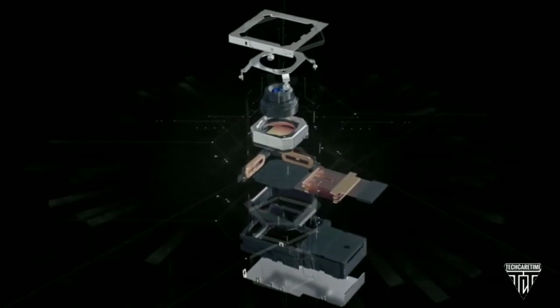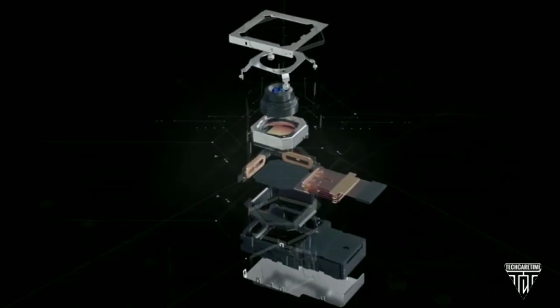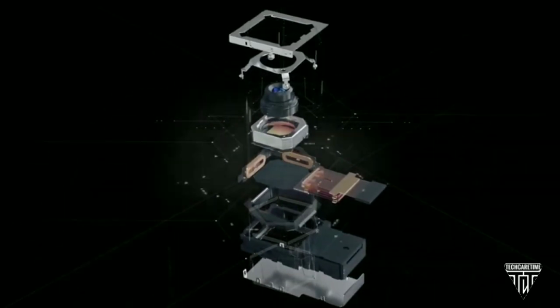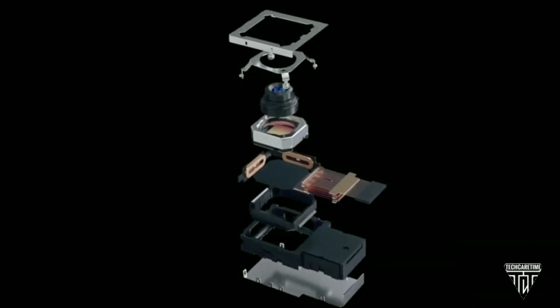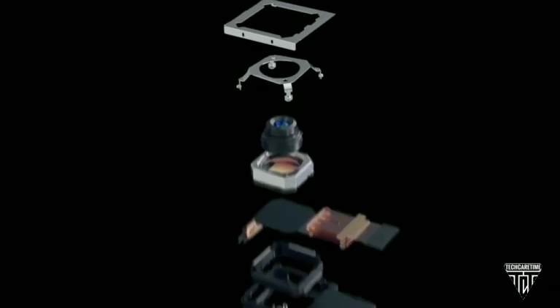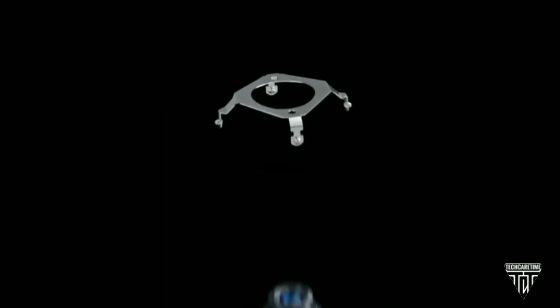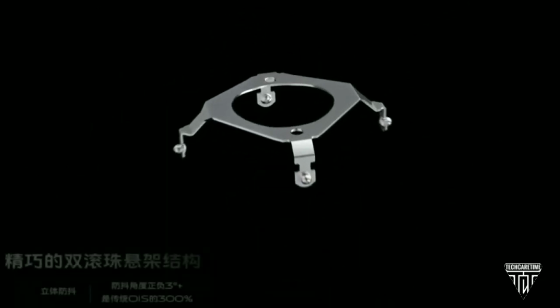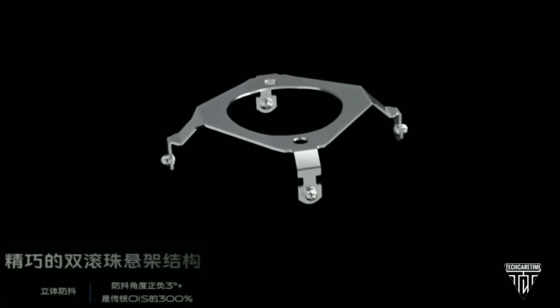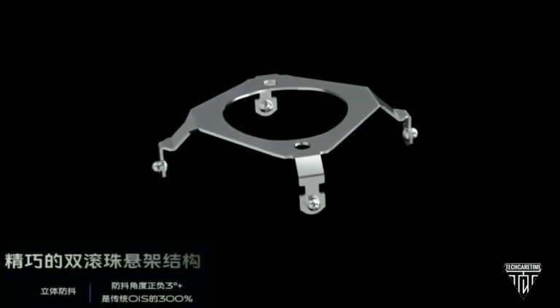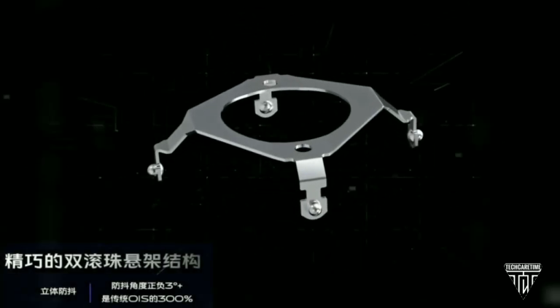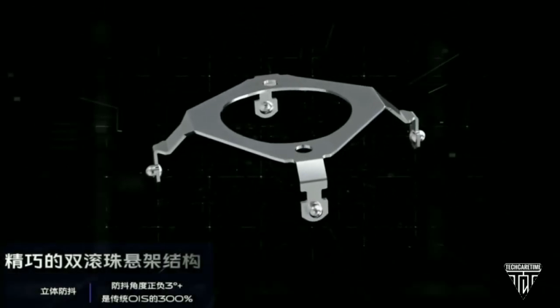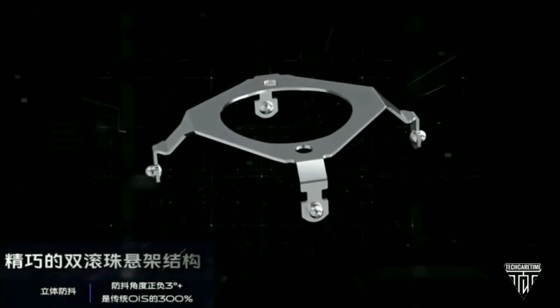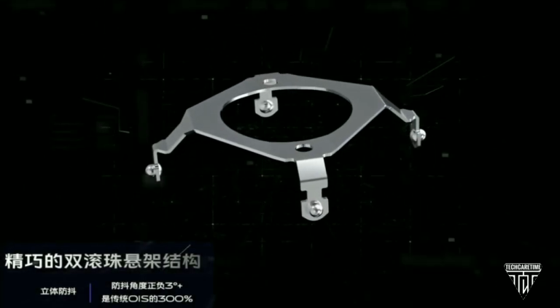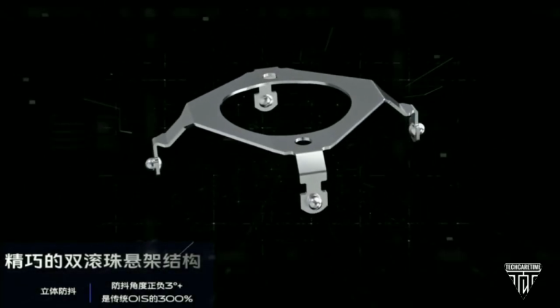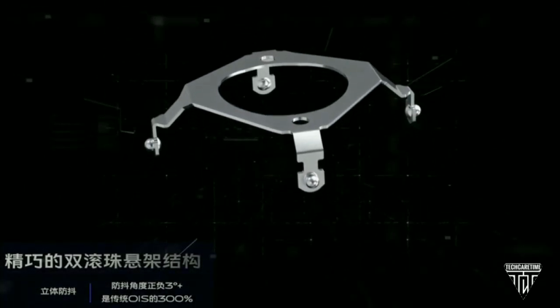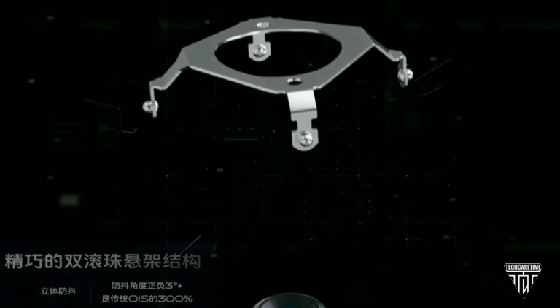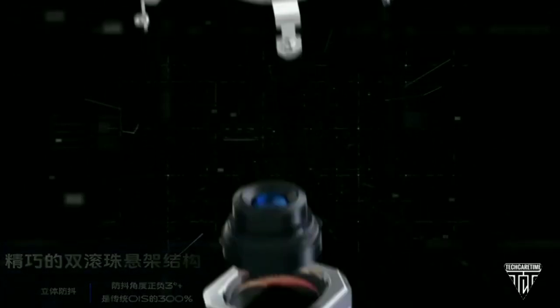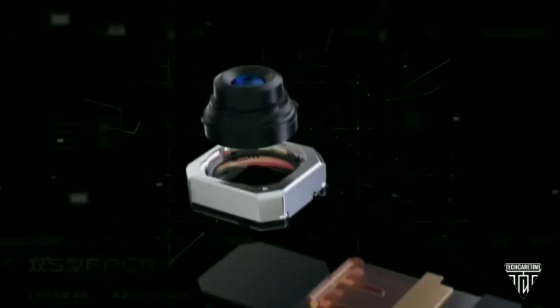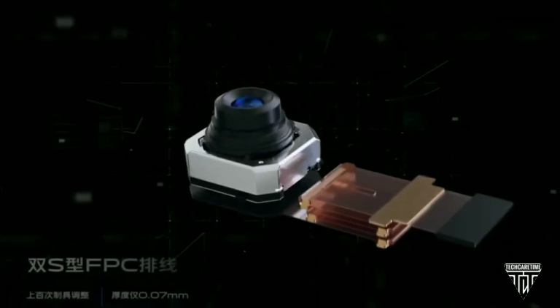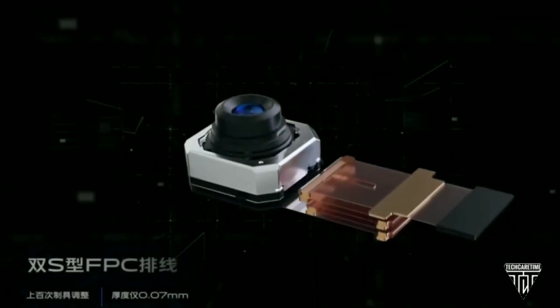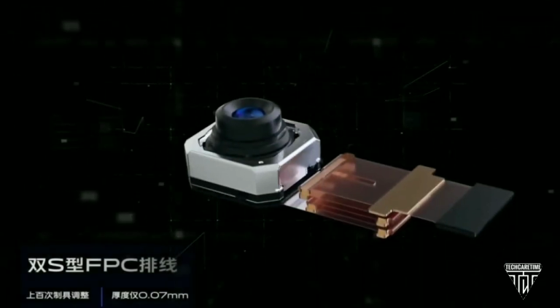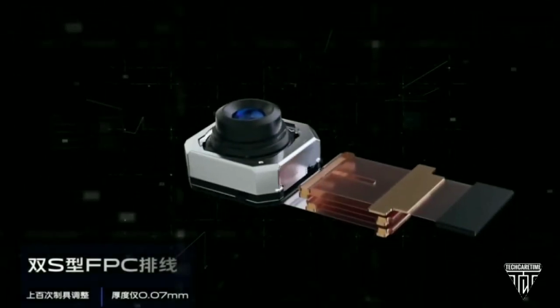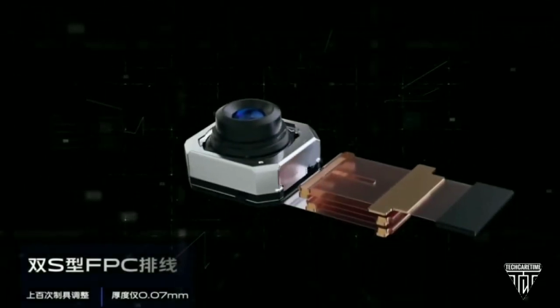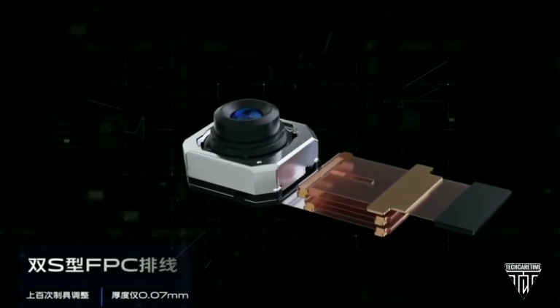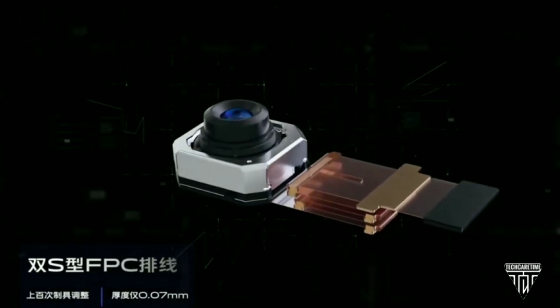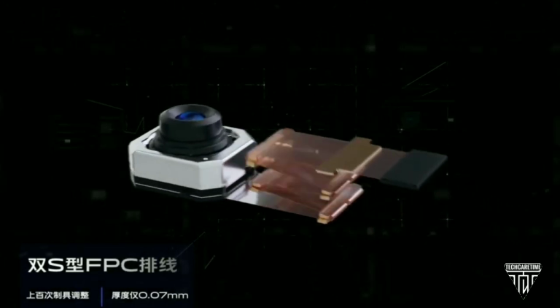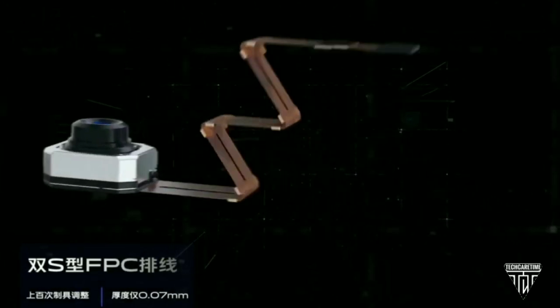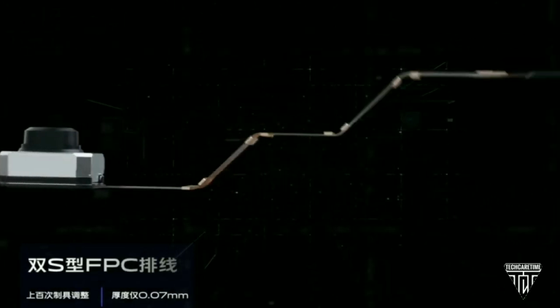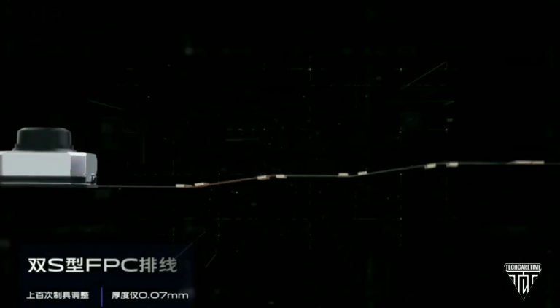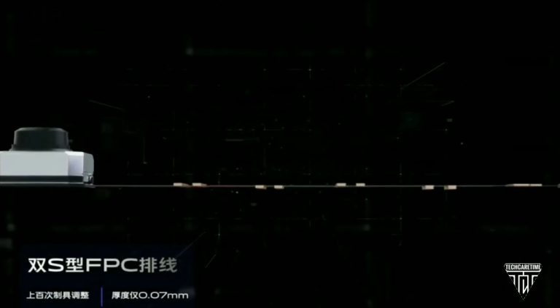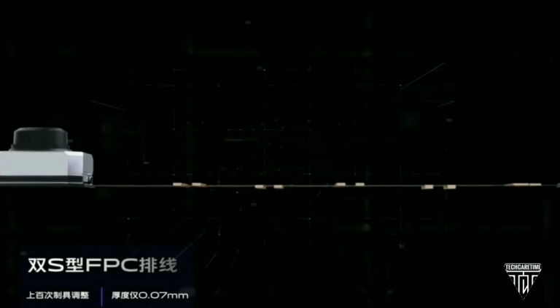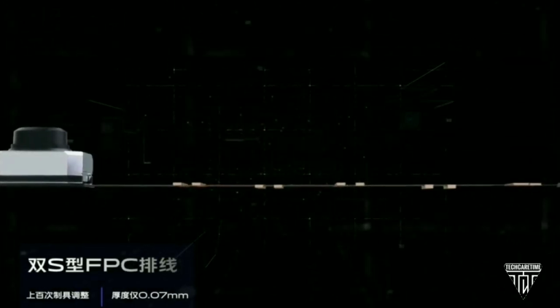Those three cameras are an 8MP periscope zoom camera, a 13MP 2x zoom camera, and an 8MP ultrawide camera.